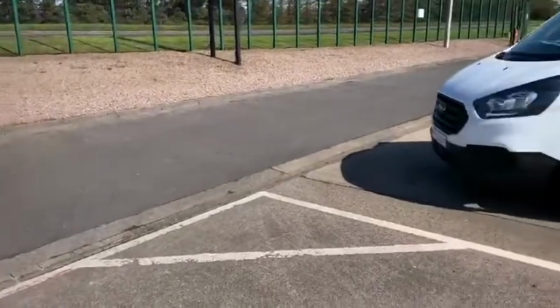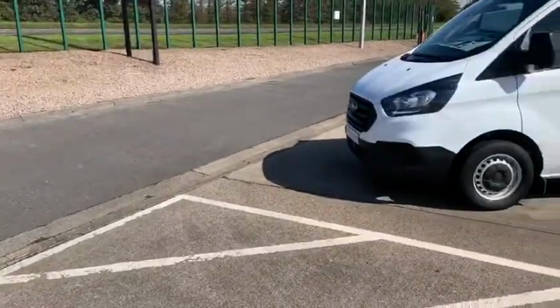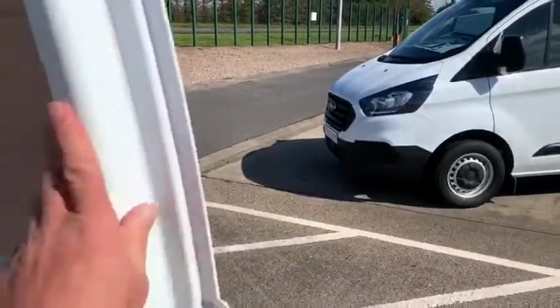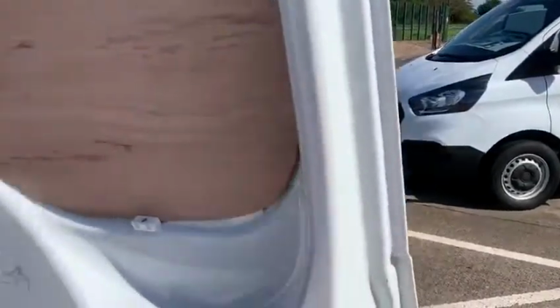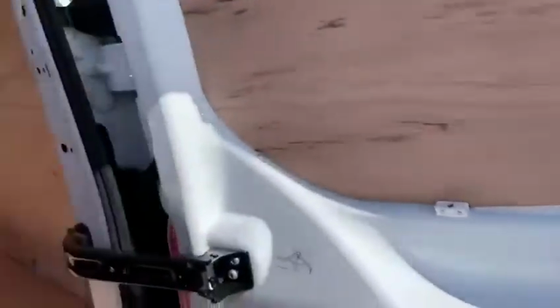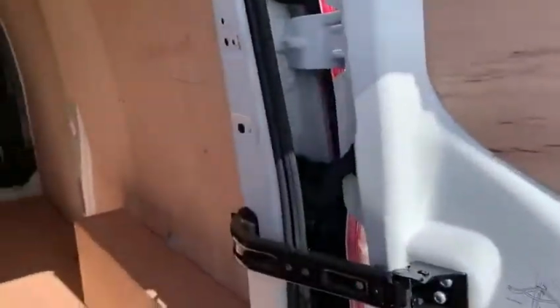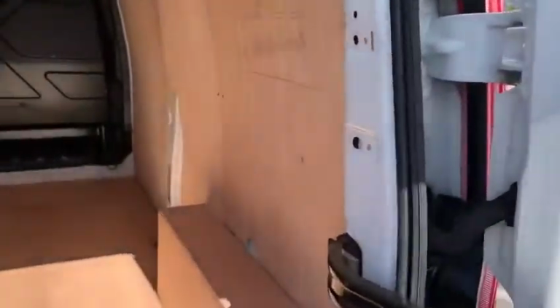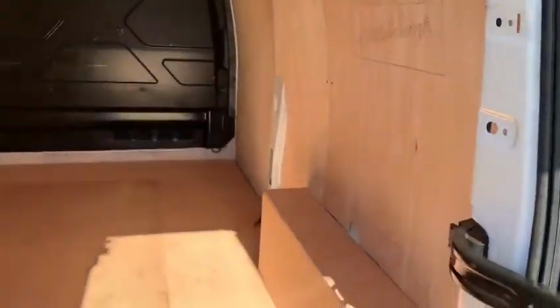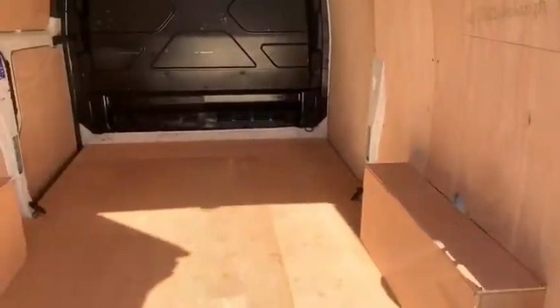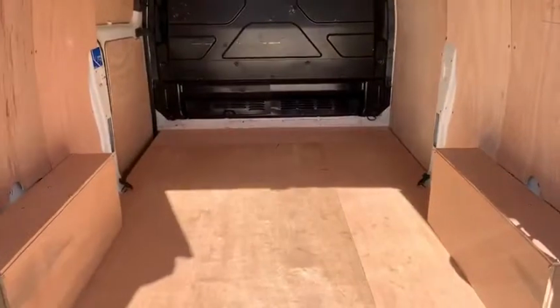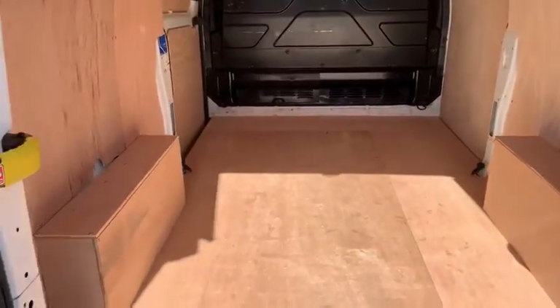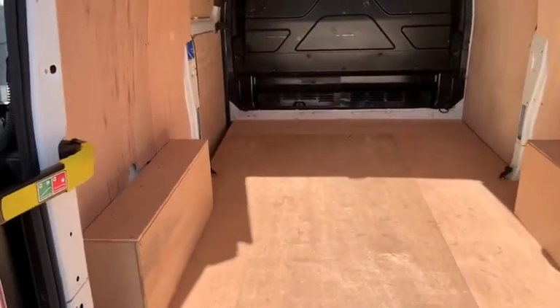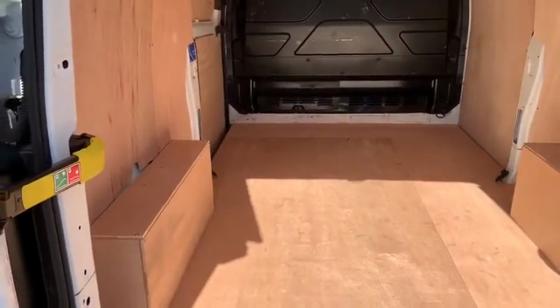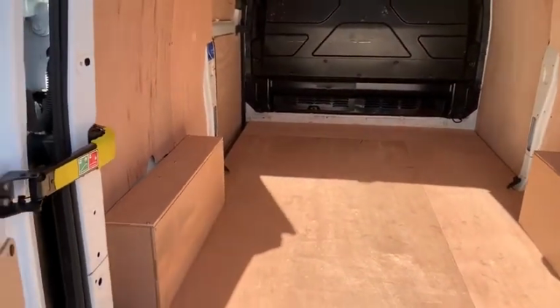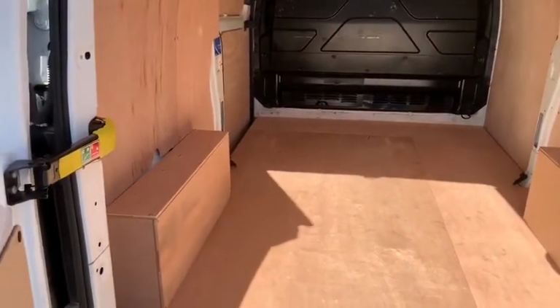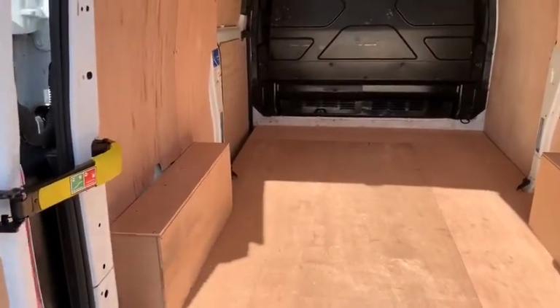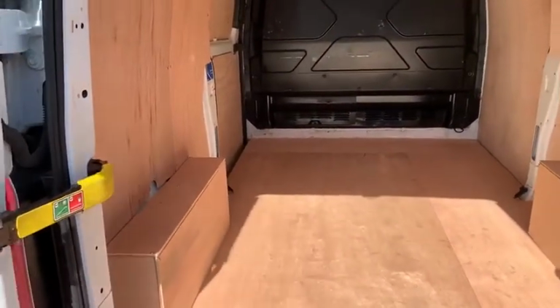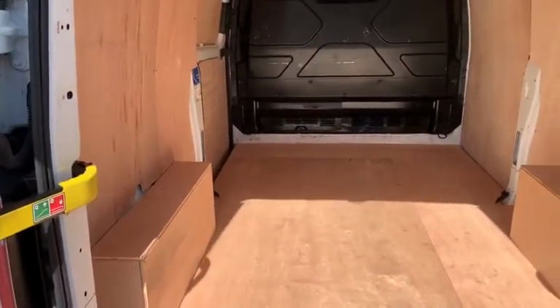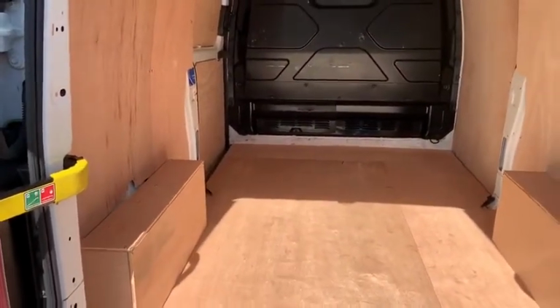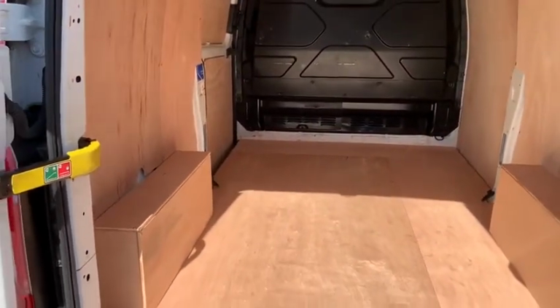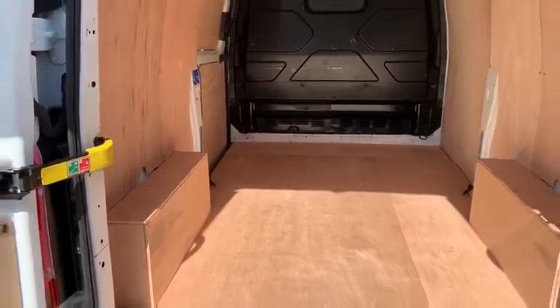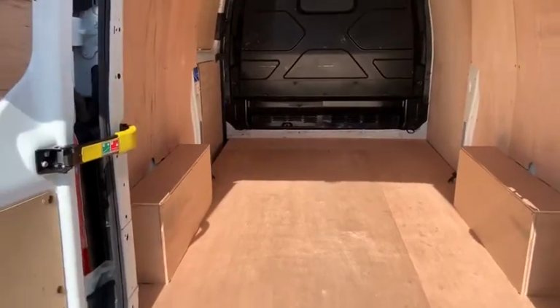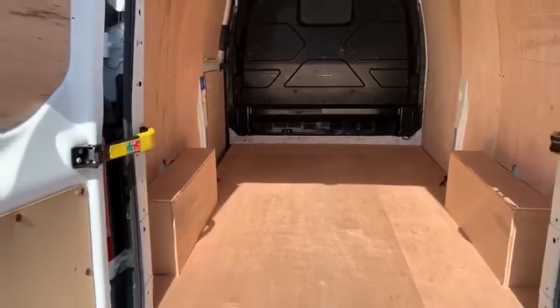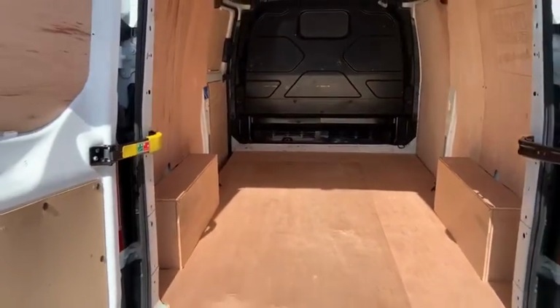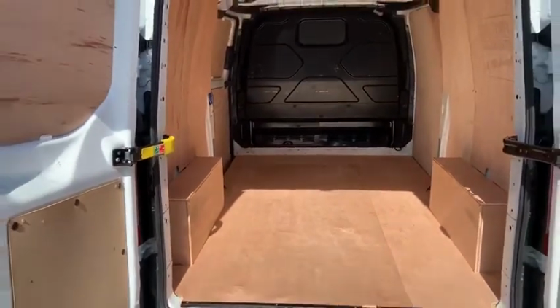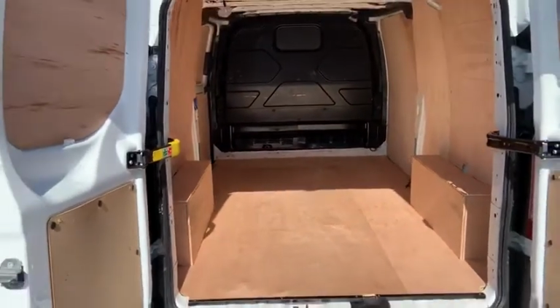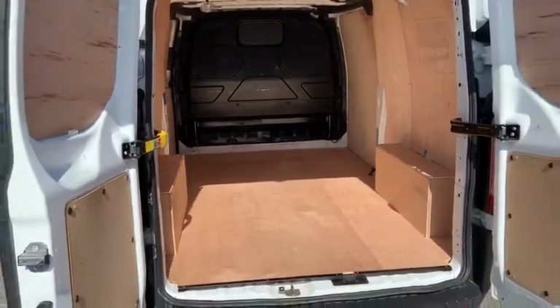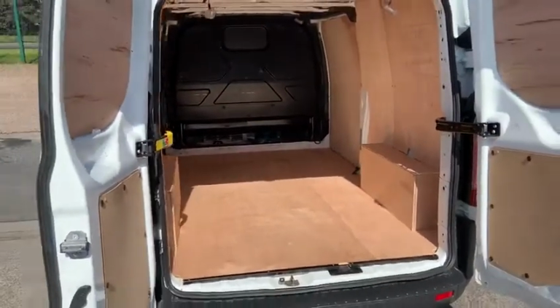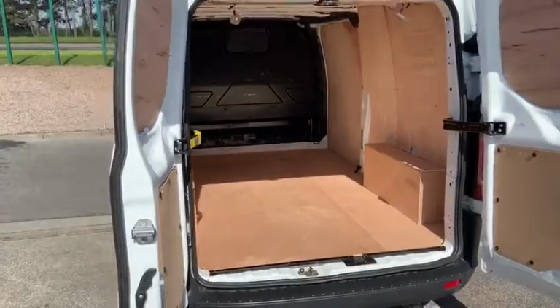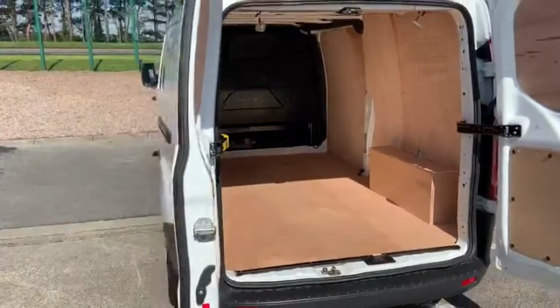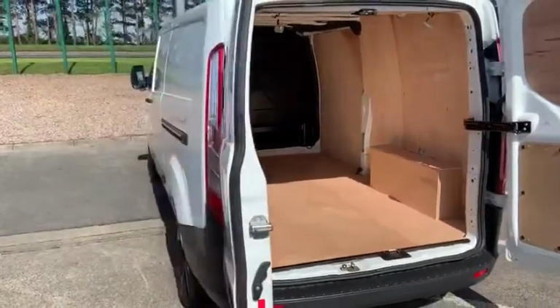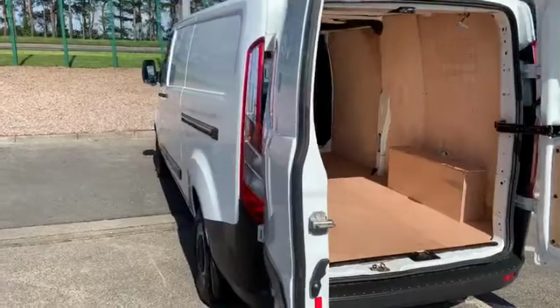Opening up the rear of the van — beautifully wood lined, clean and tidy. It has the load-through, so the internal load length is approaching 3.5 metres. If you had something like a bale of conduit or similar, there's possibly no need for a roof rack.